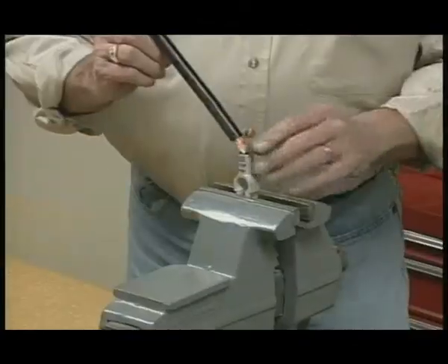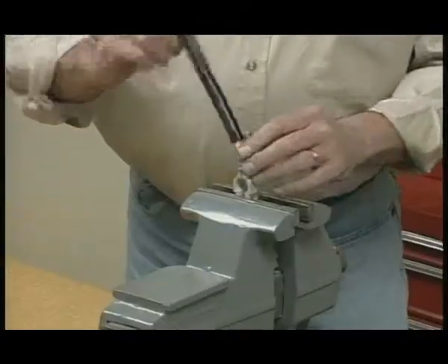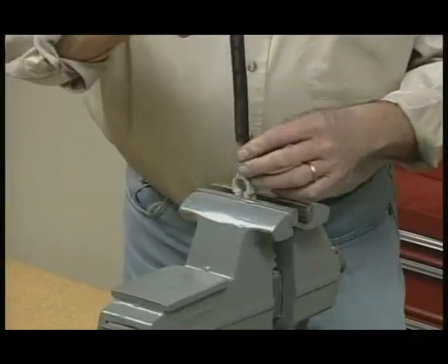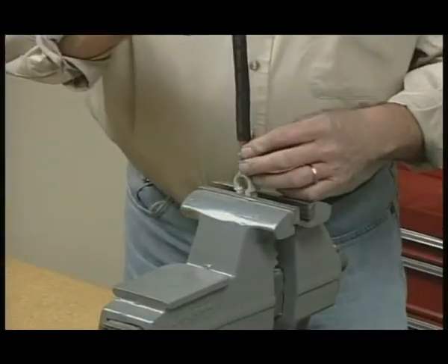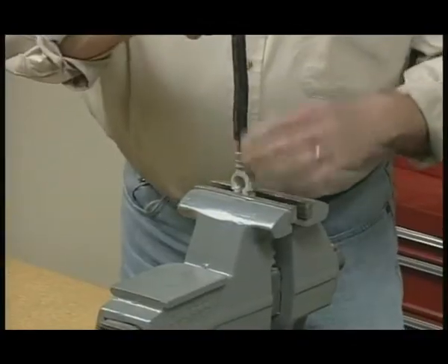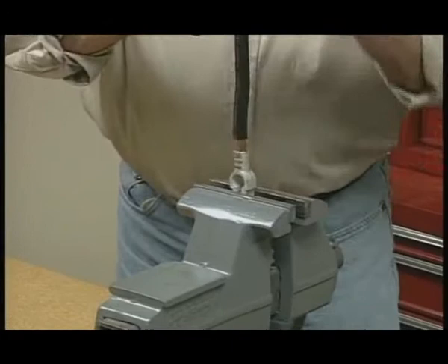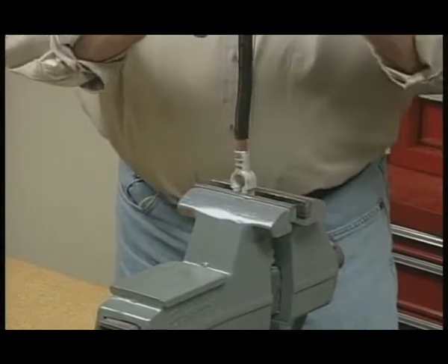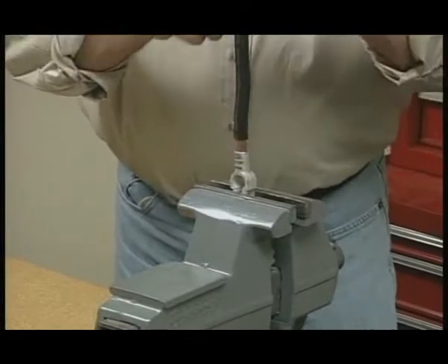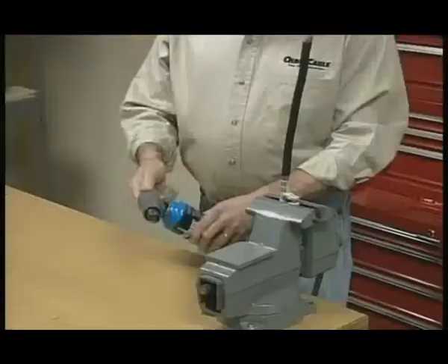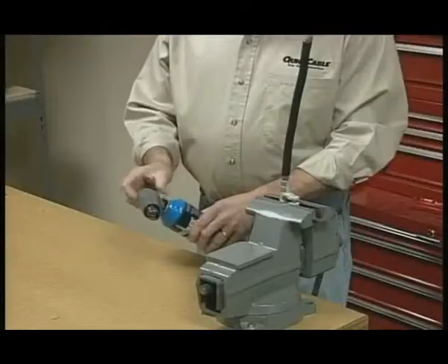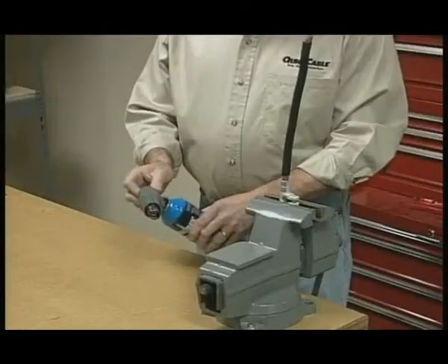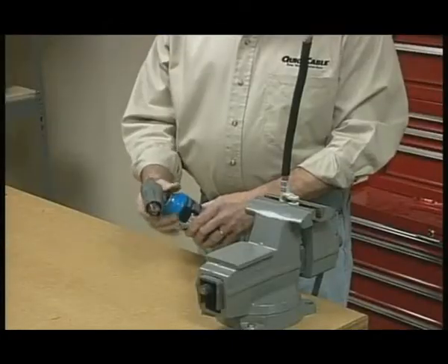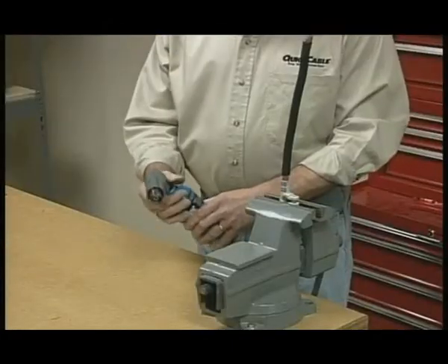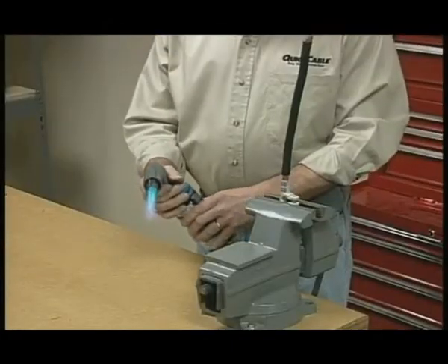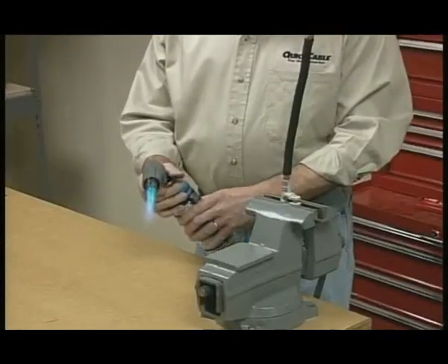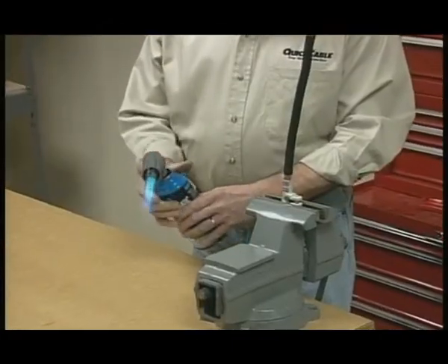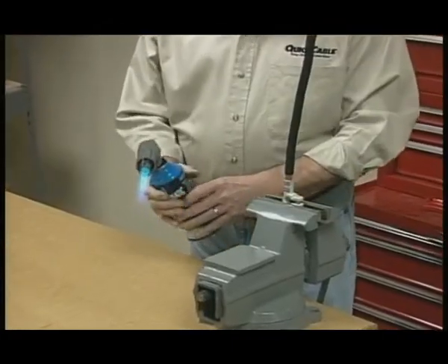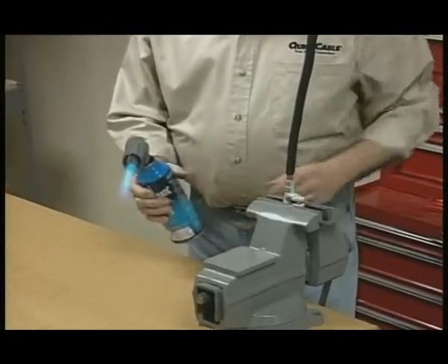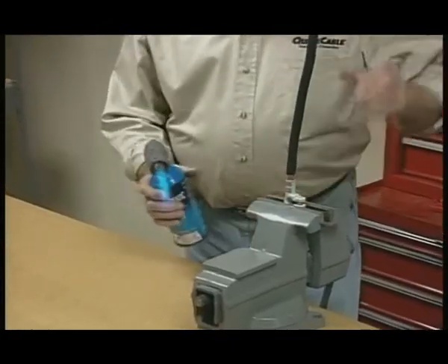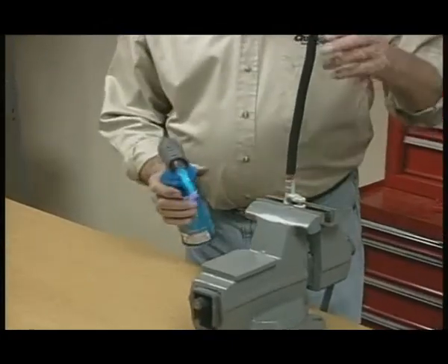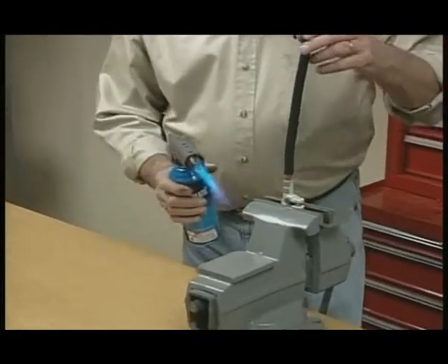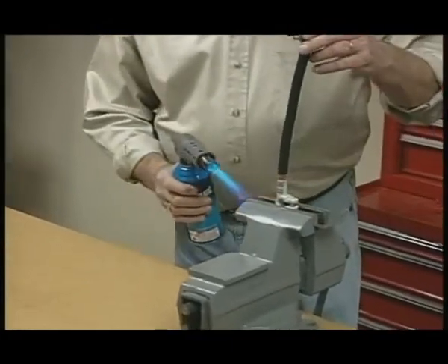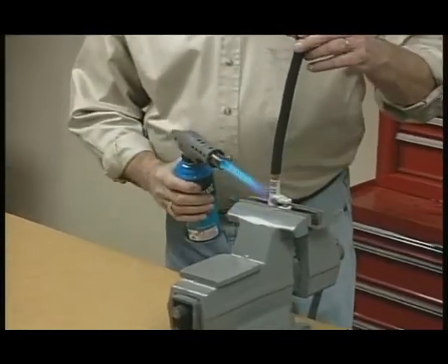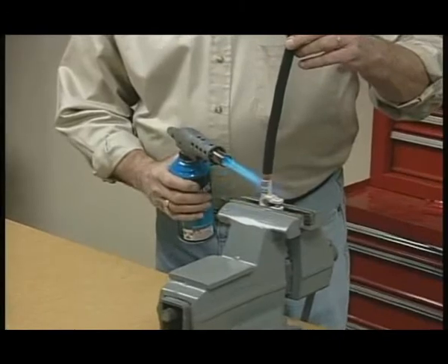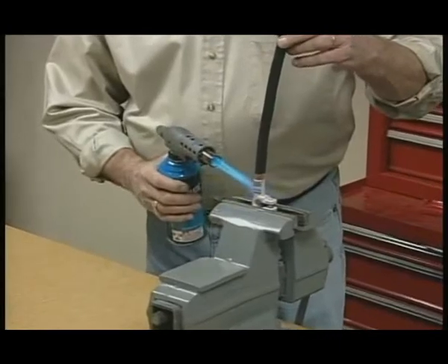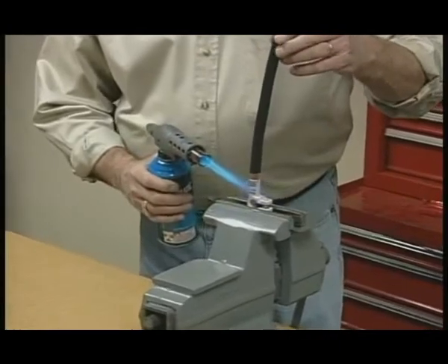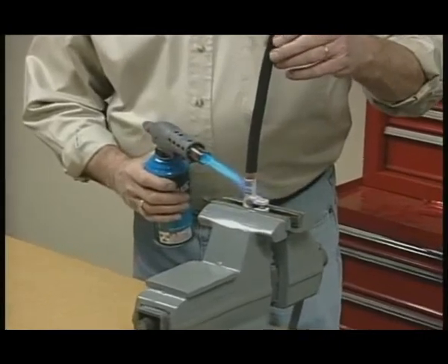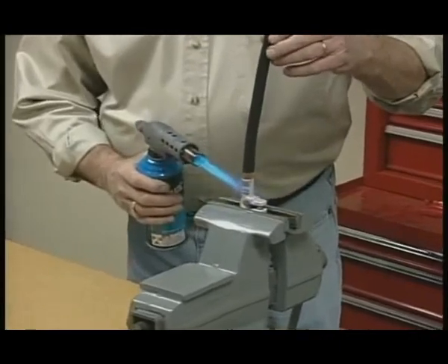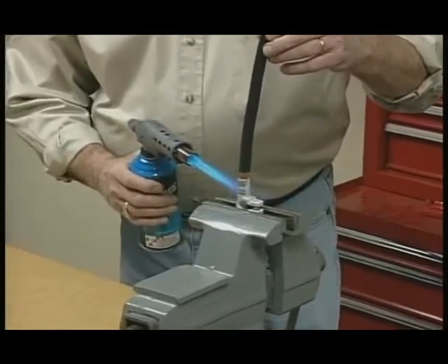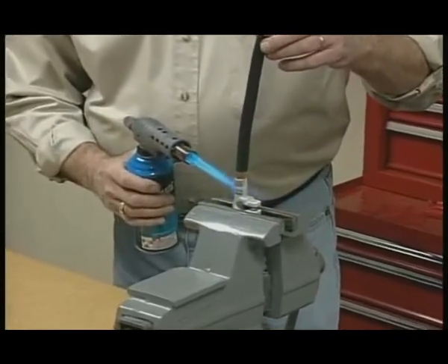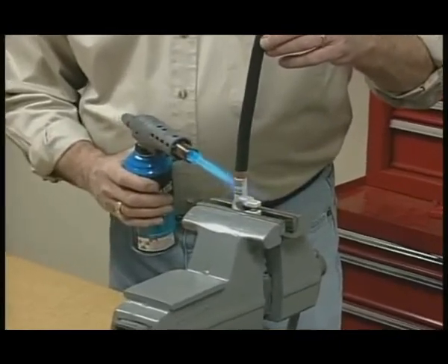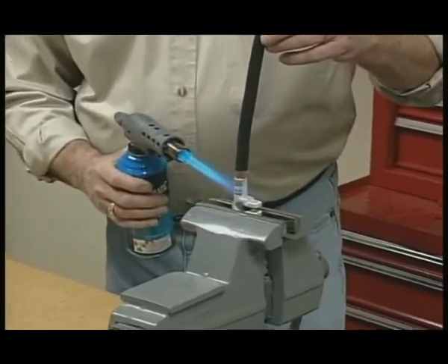Second, insert the cable into the connector. Using any propane torch, heat the connector, which melts the pre-measured flux and solder inside the connector and bonds it to the cable.